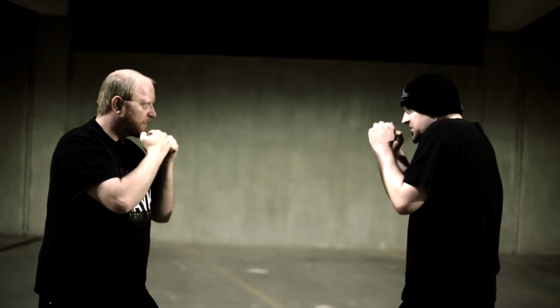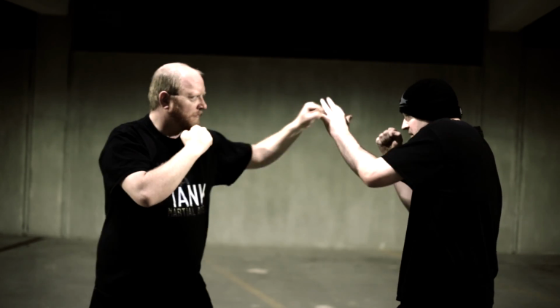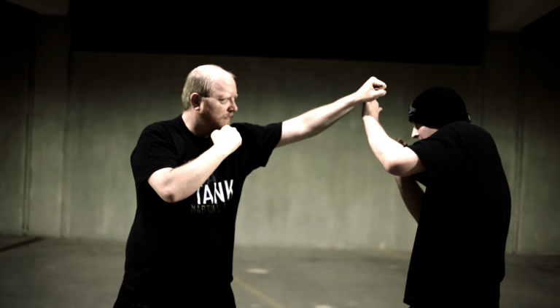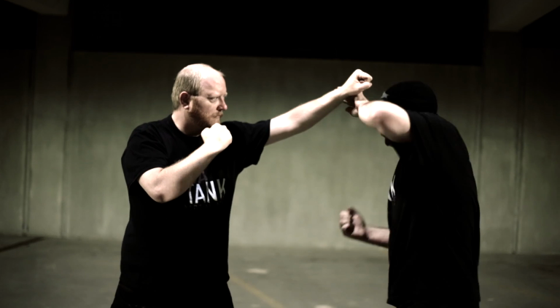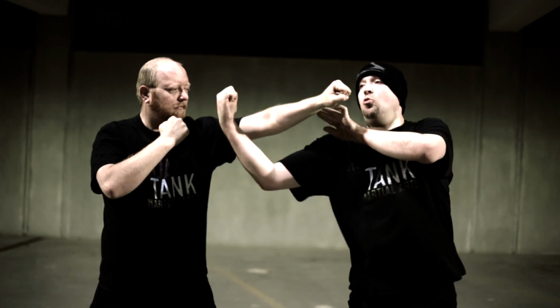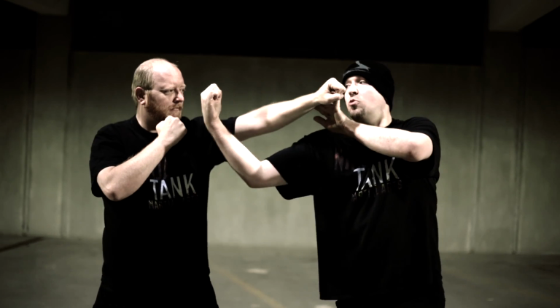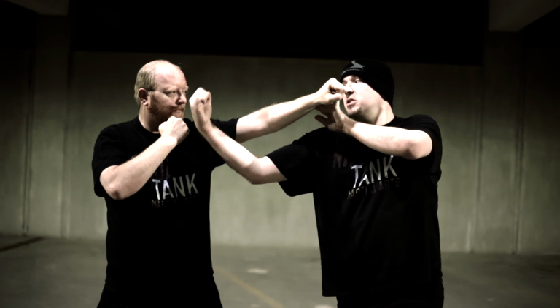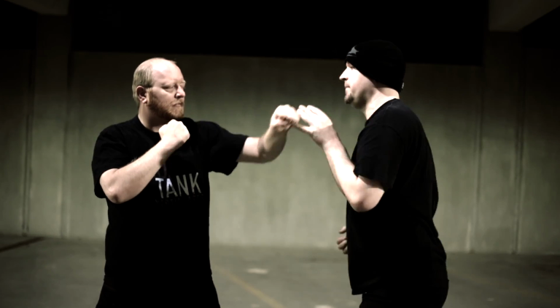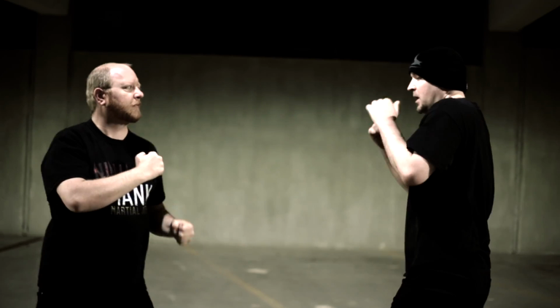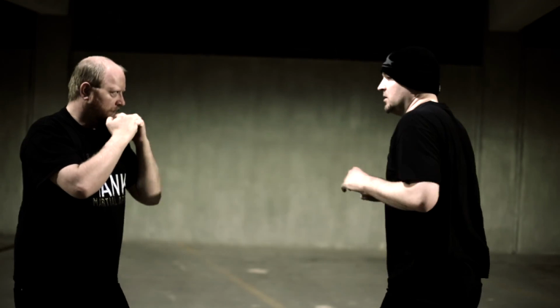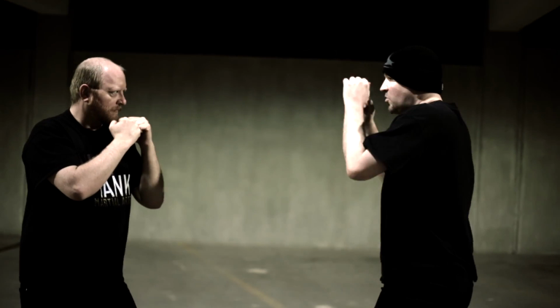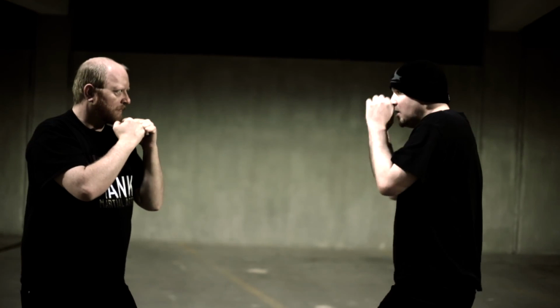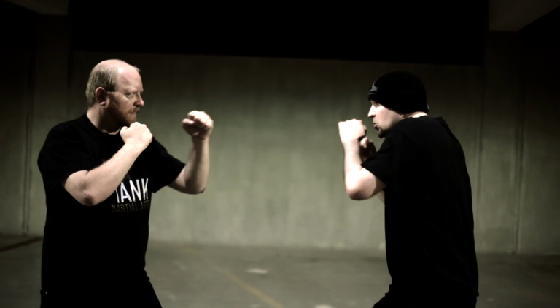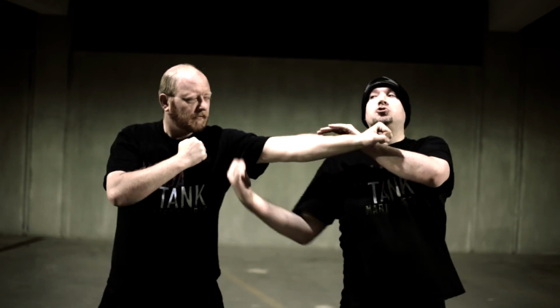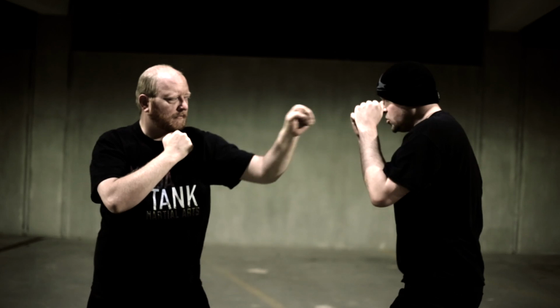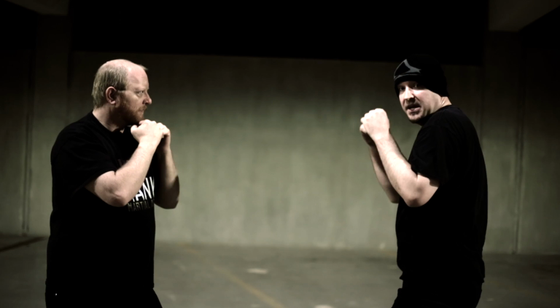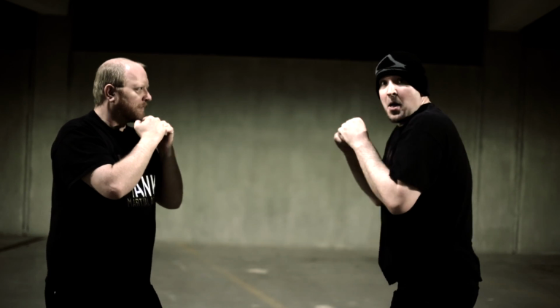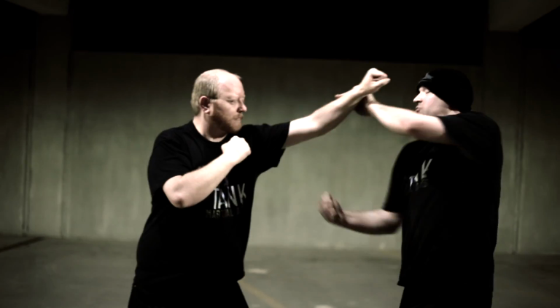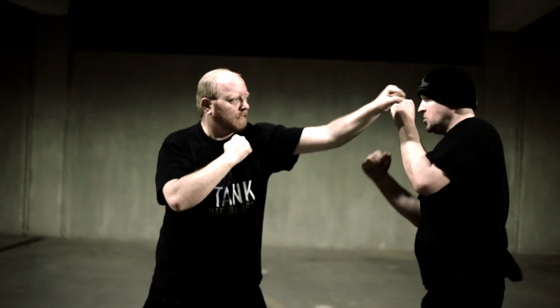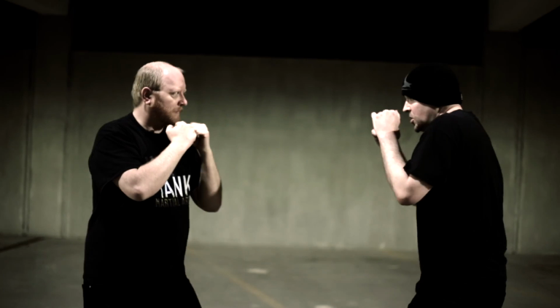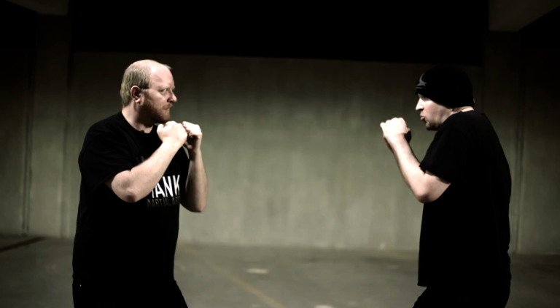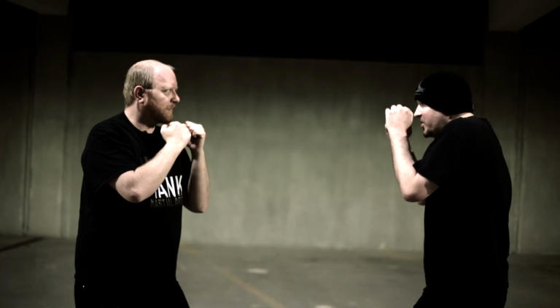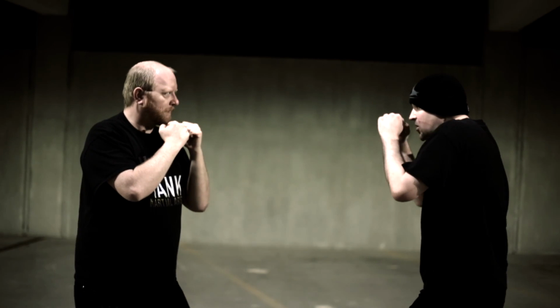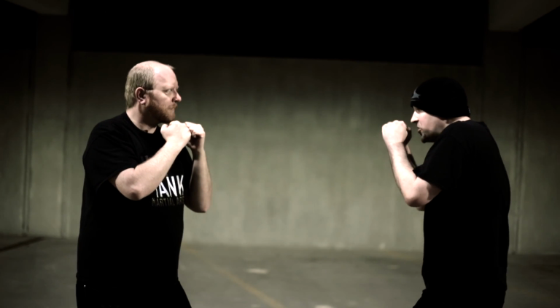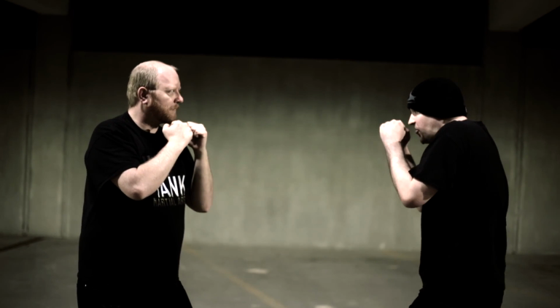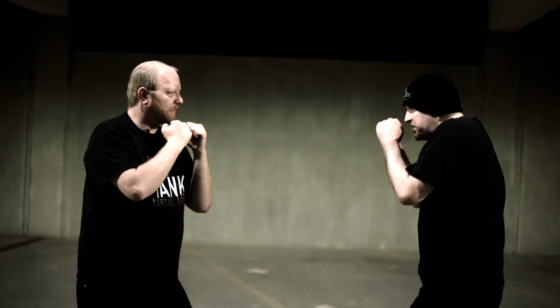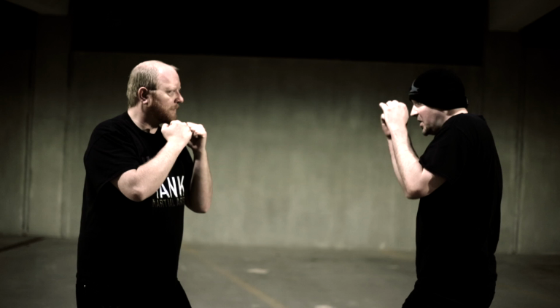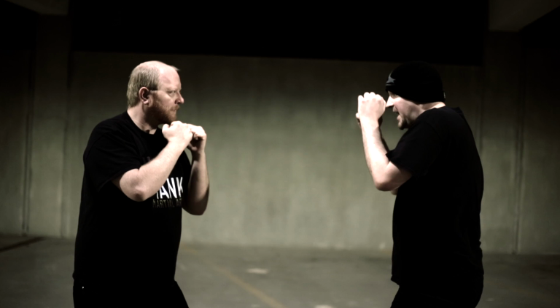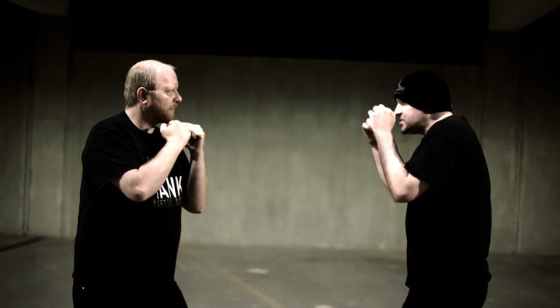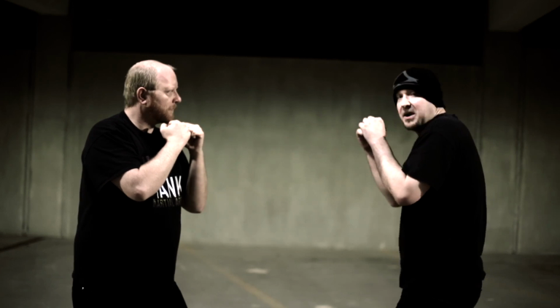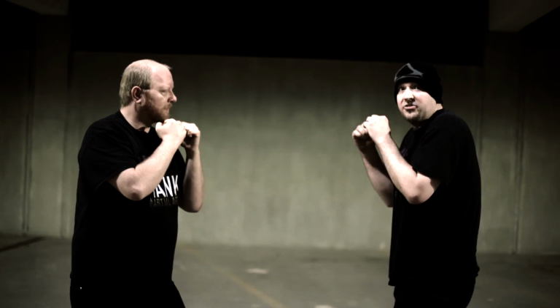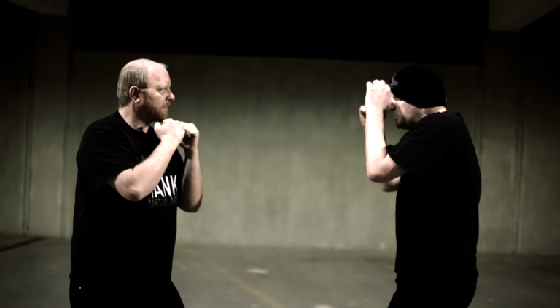Catching it, right underneath — right underneath his armpit, basically. And he doesn't see it coming. It's an amazing knockout blow.